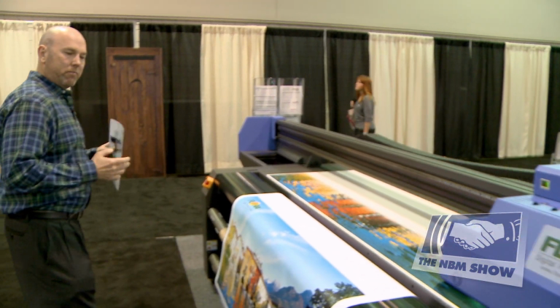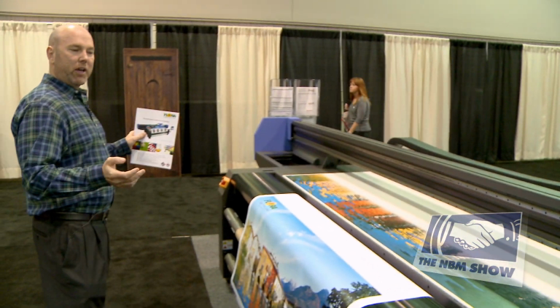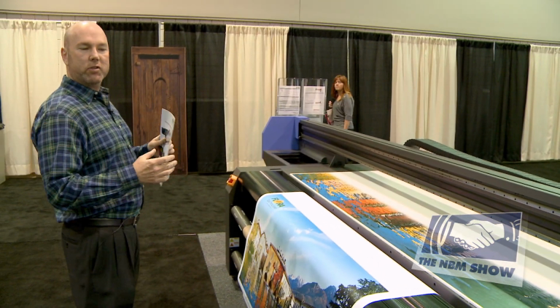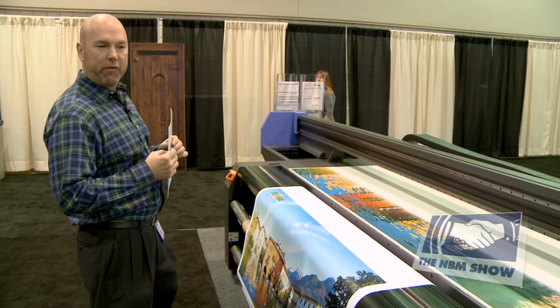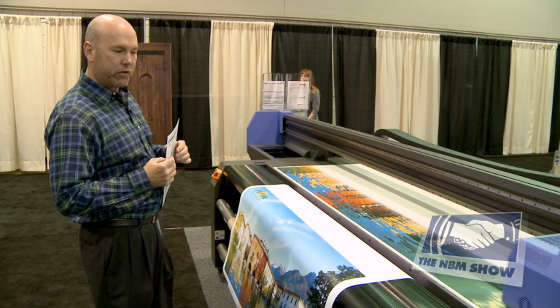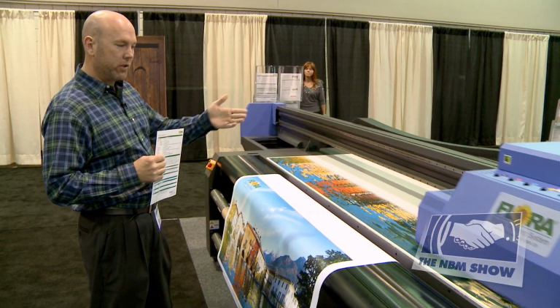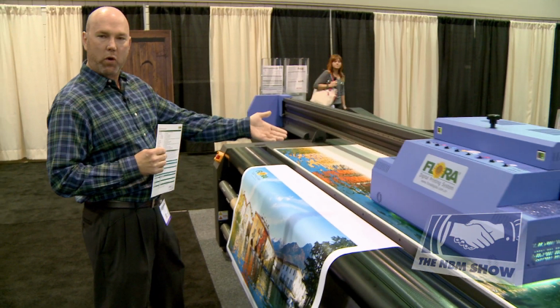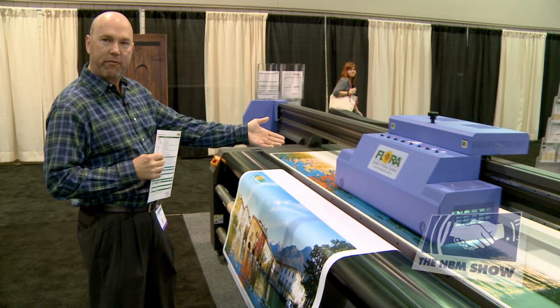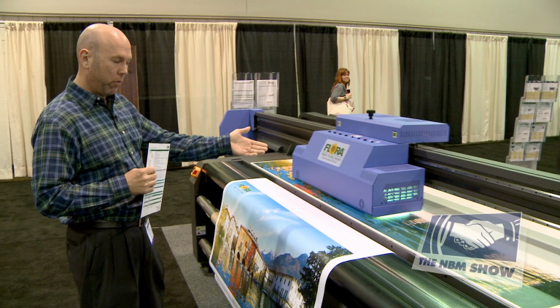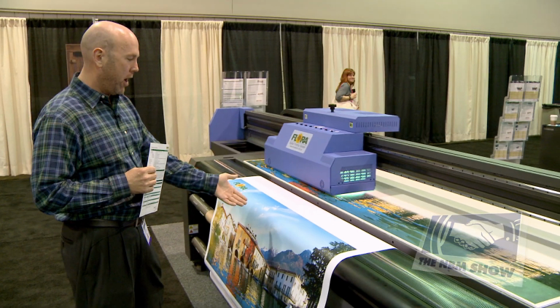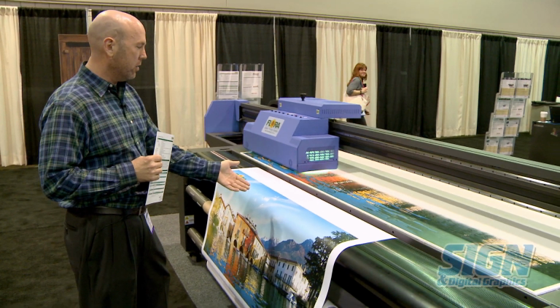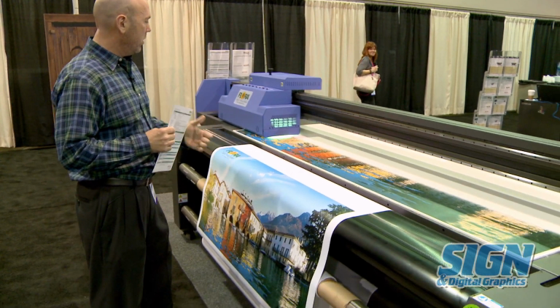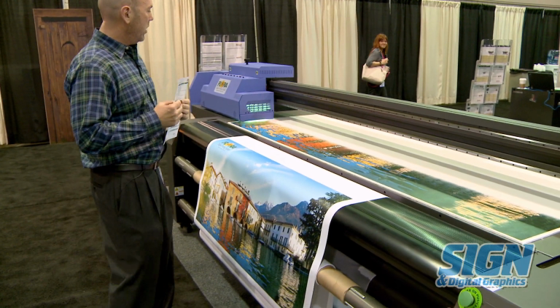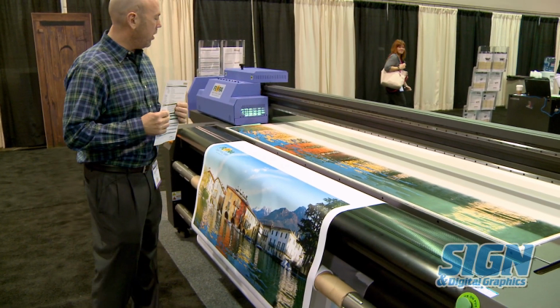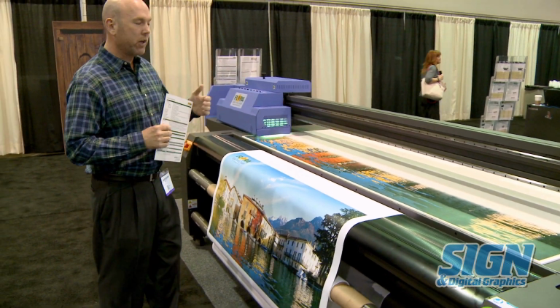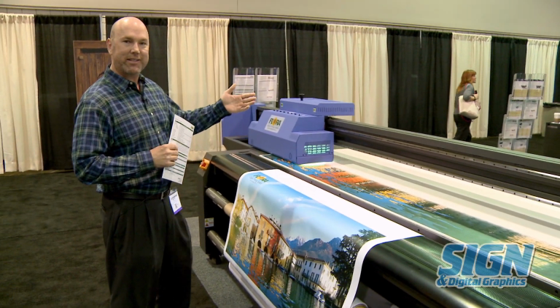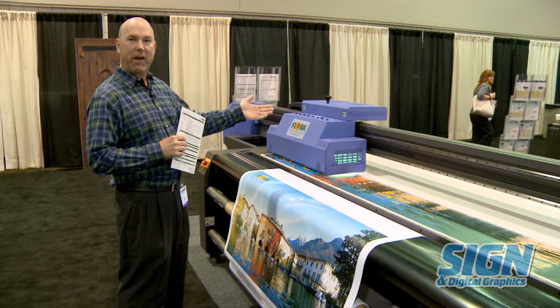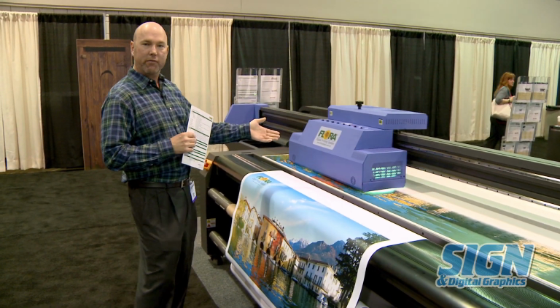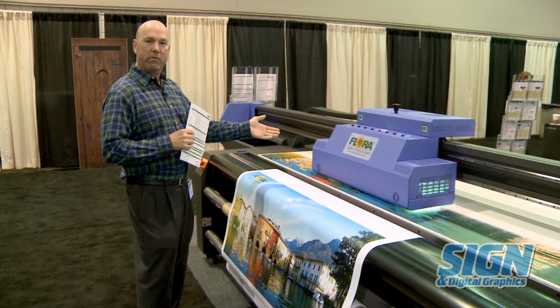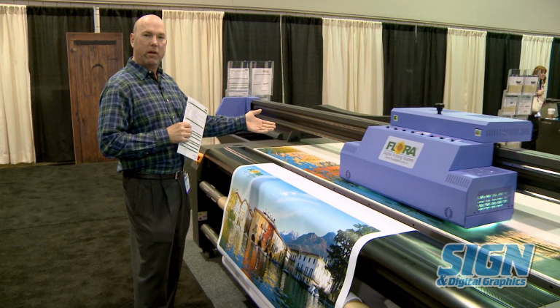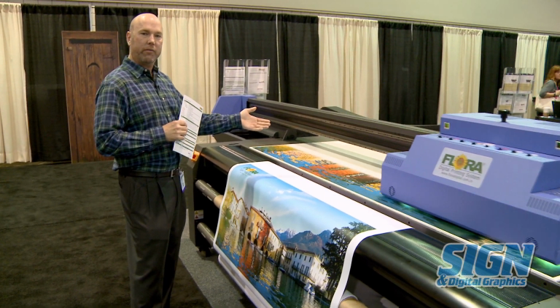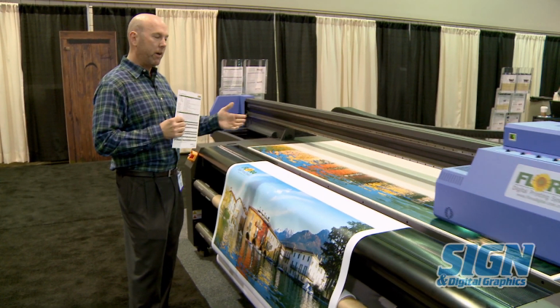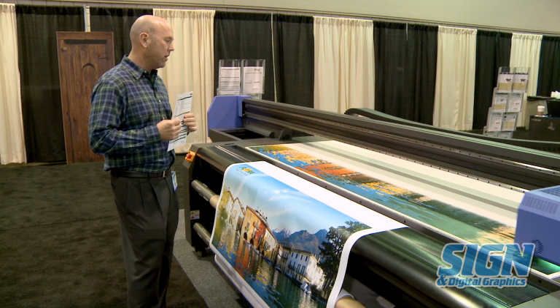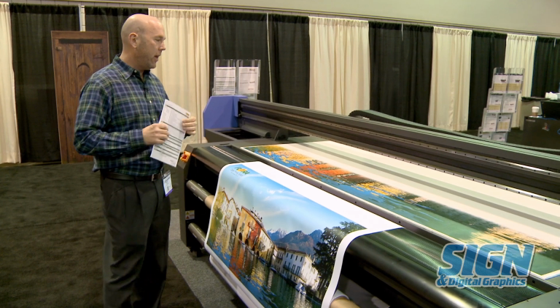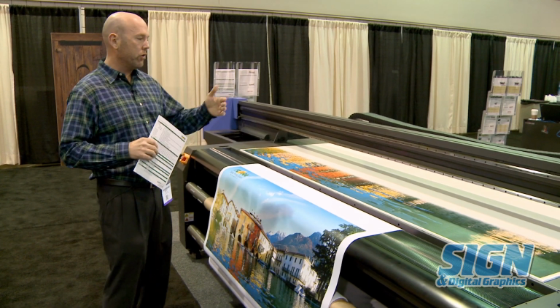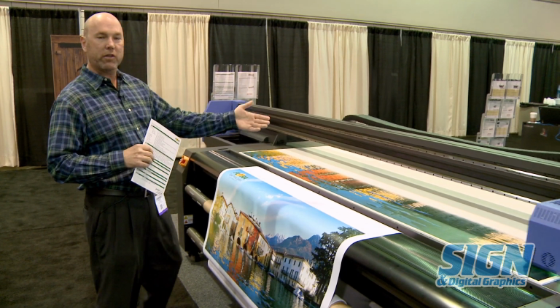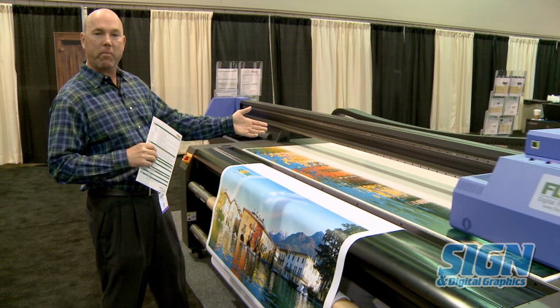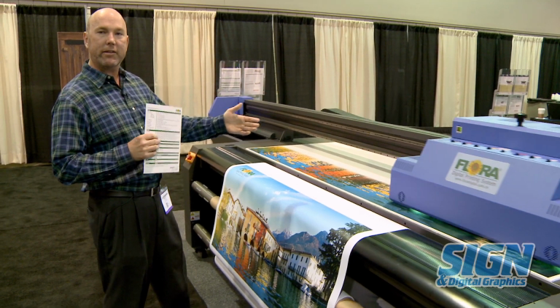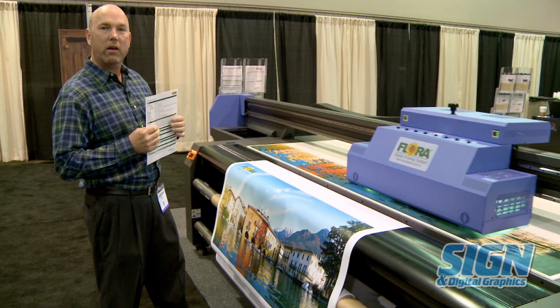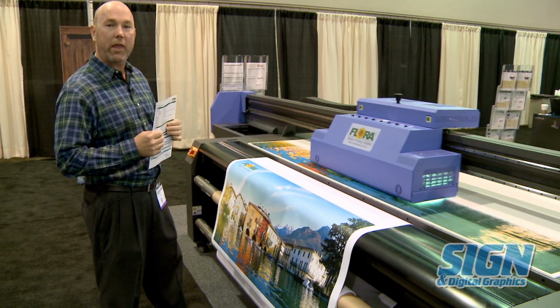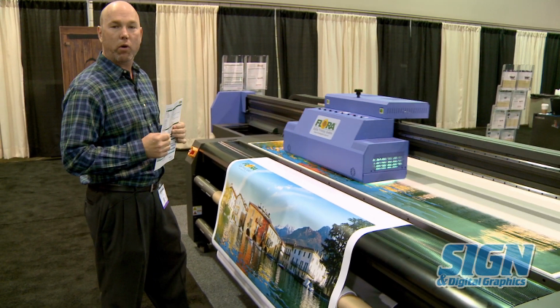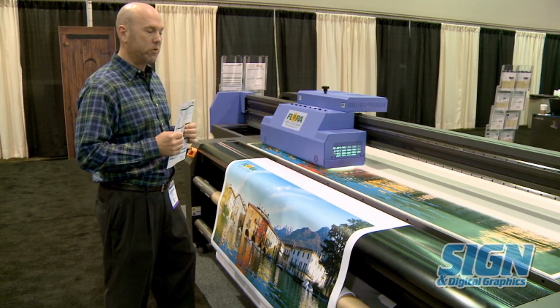The machine kind of comes in three flavors. It comes in a 4x8 foot with a roll option, also comes in a 6x10 foot configuration, and it also comes in a 4x8 without the roll option.